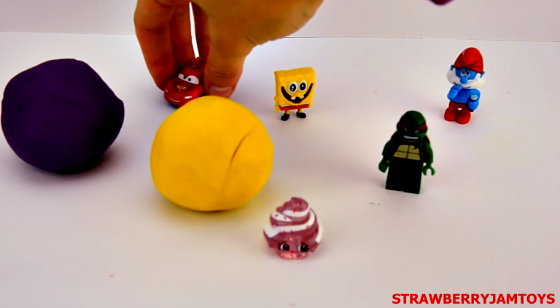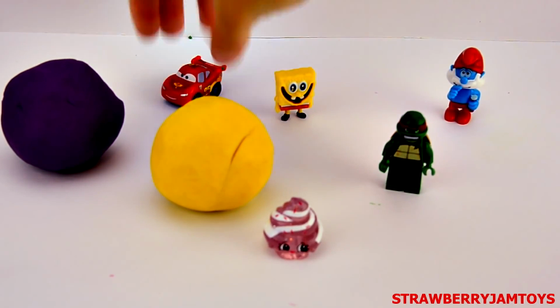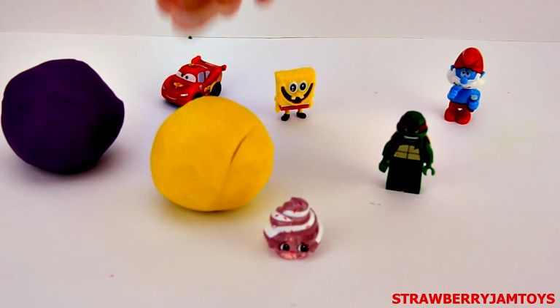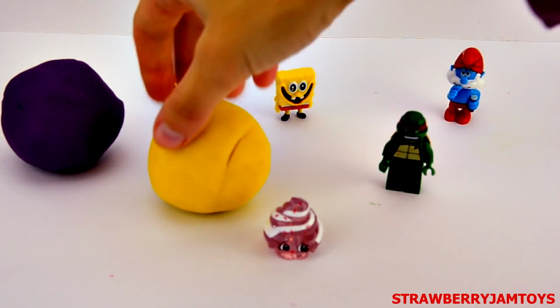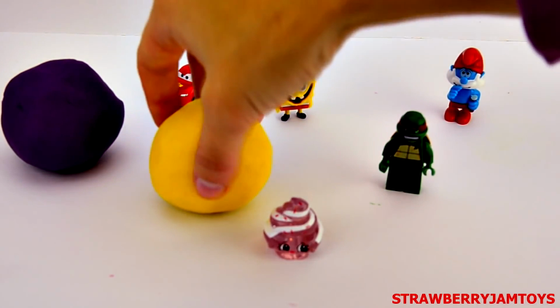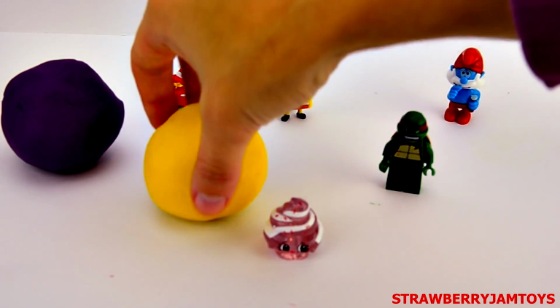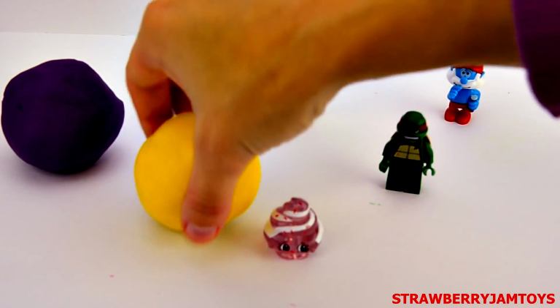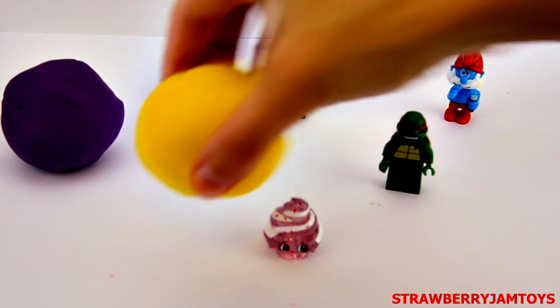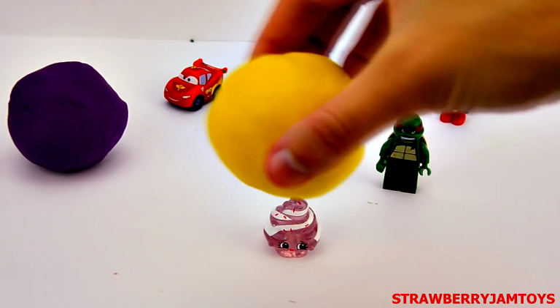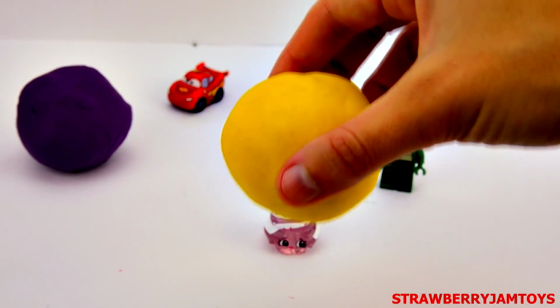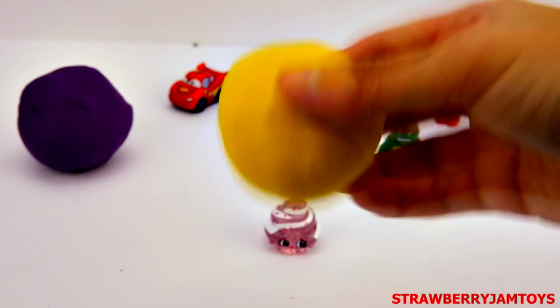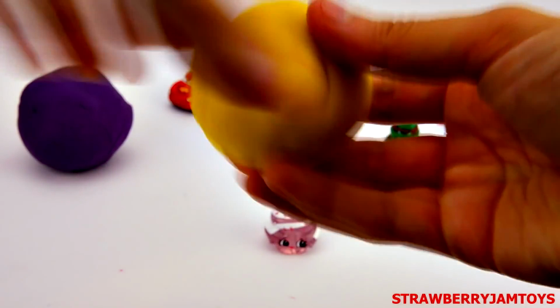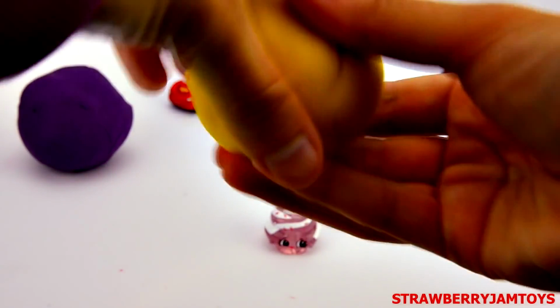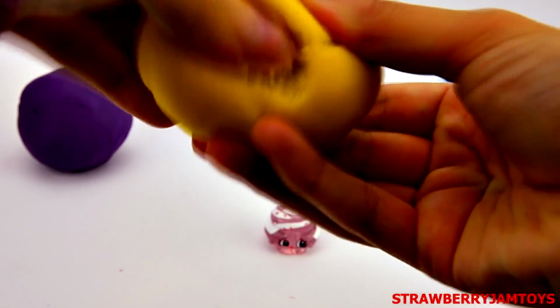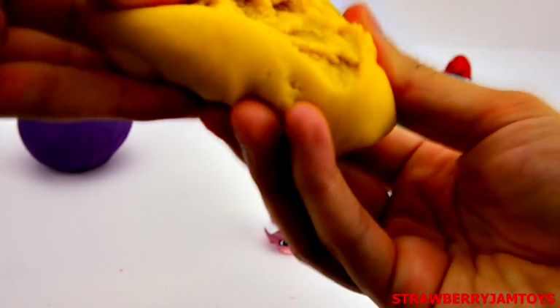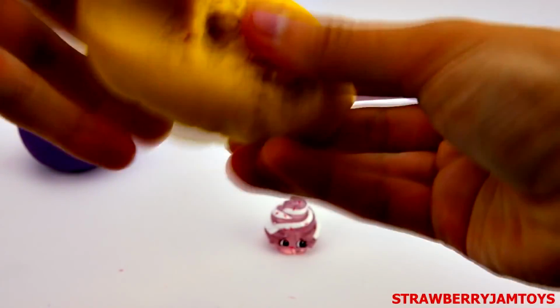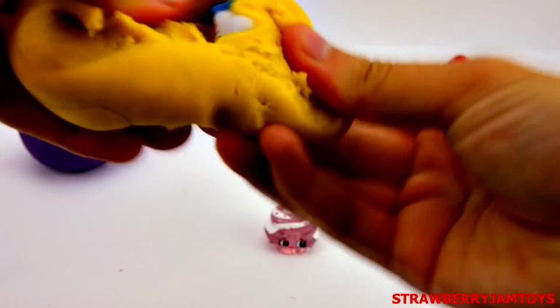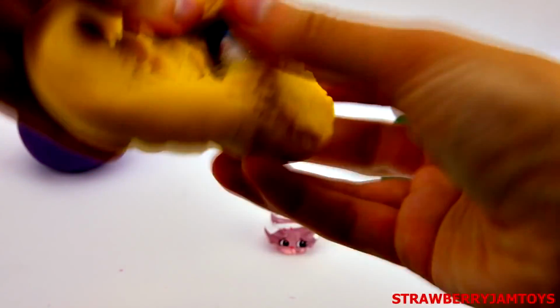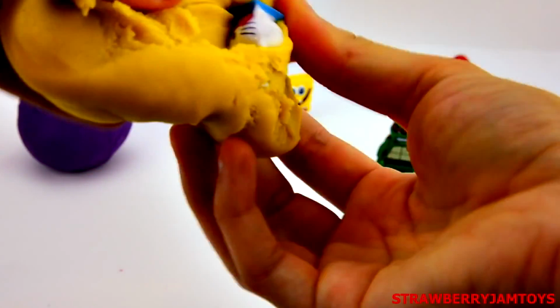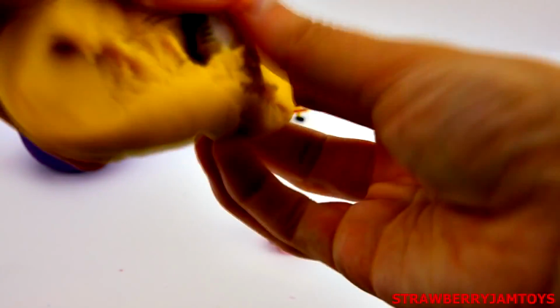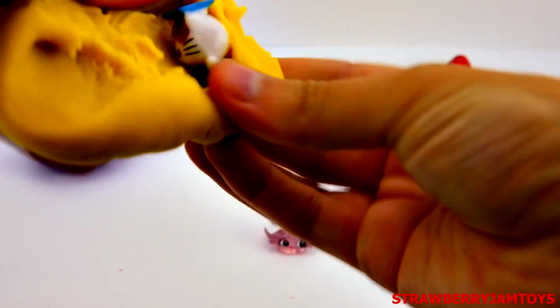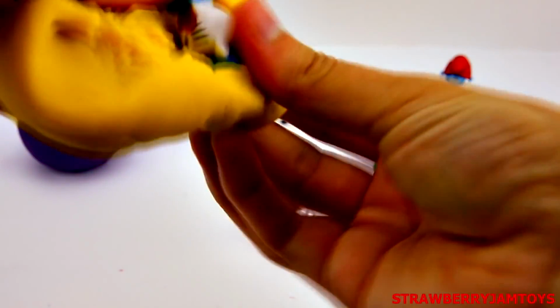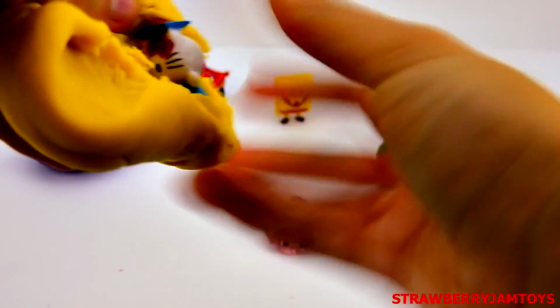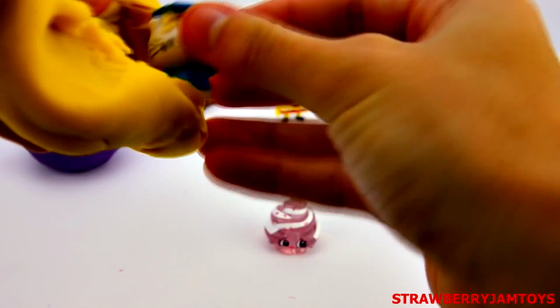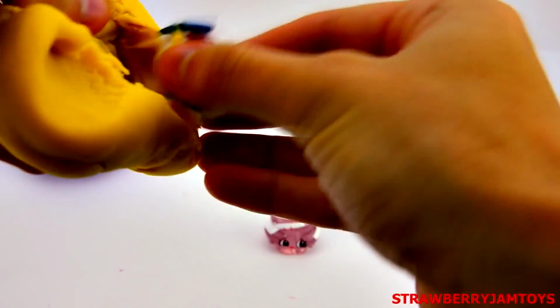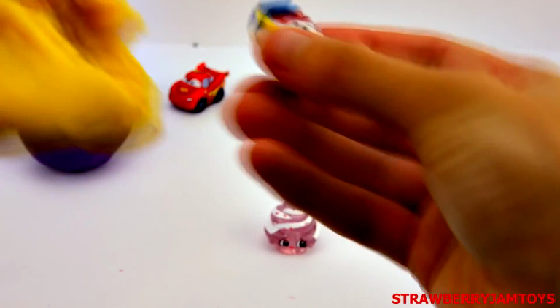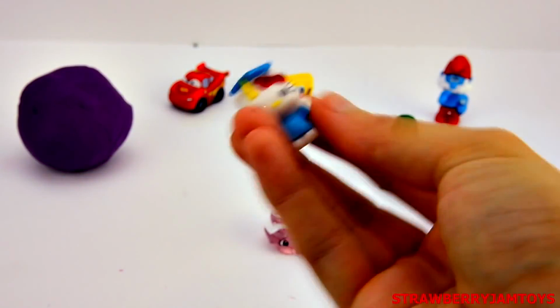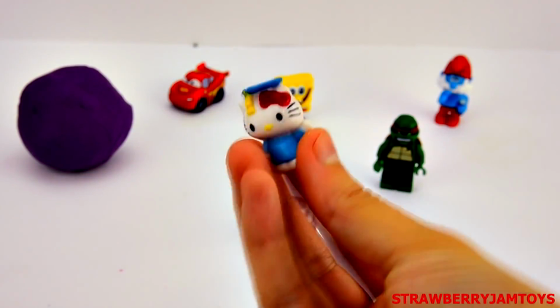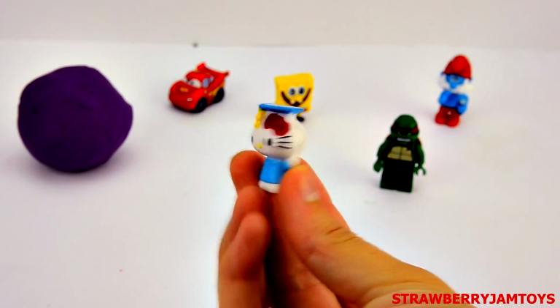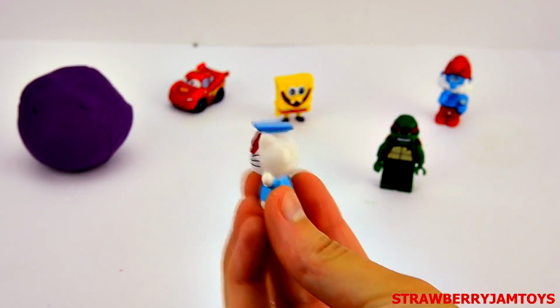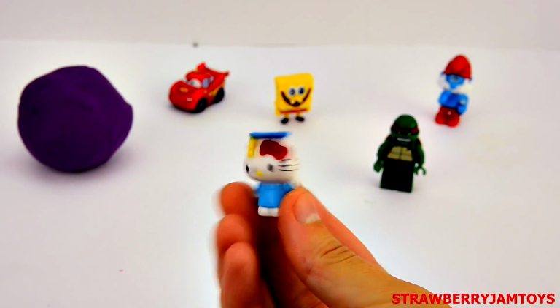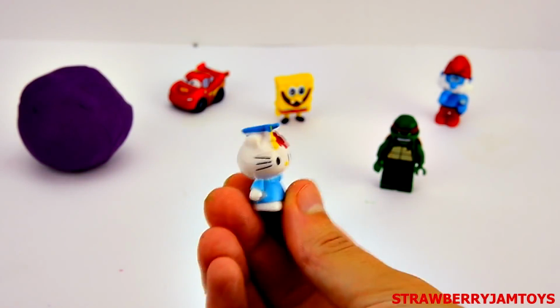Let's open the yellow surprise egg. It's Hello Kitty.